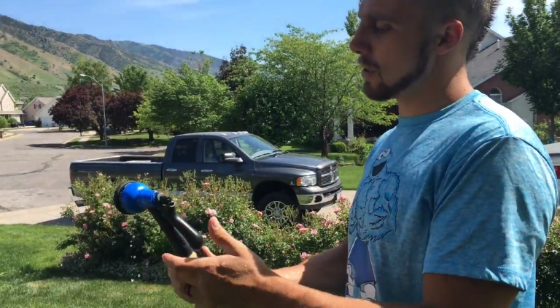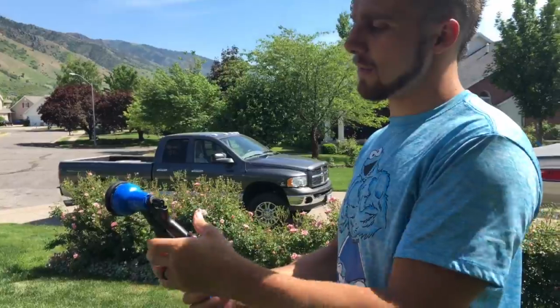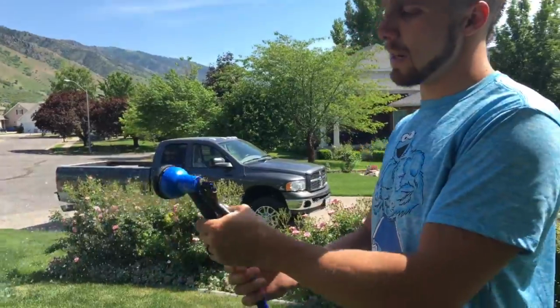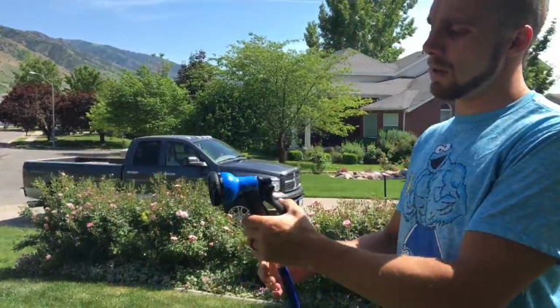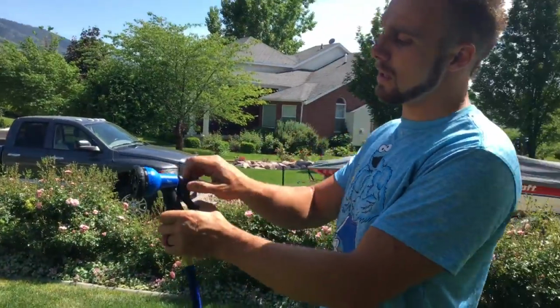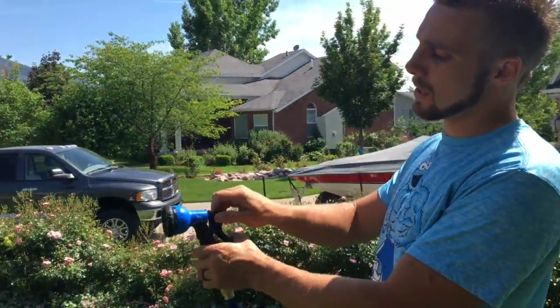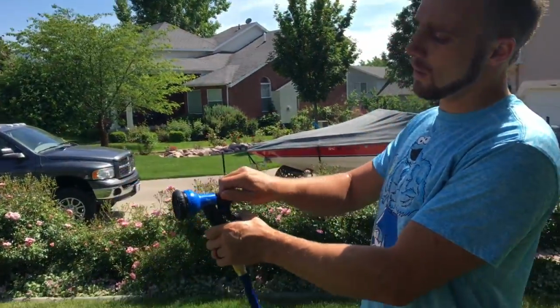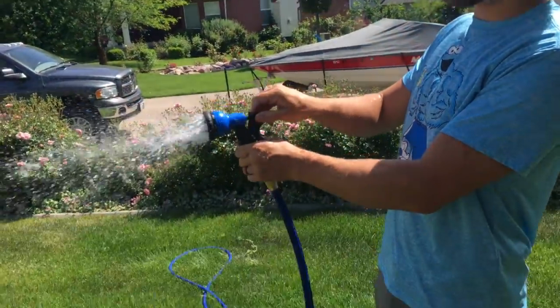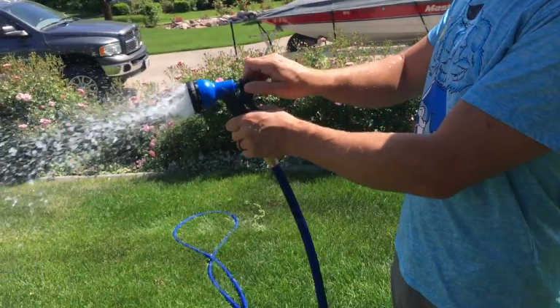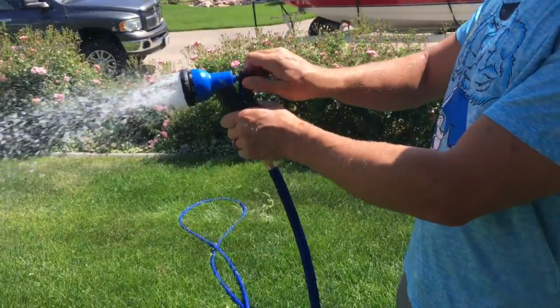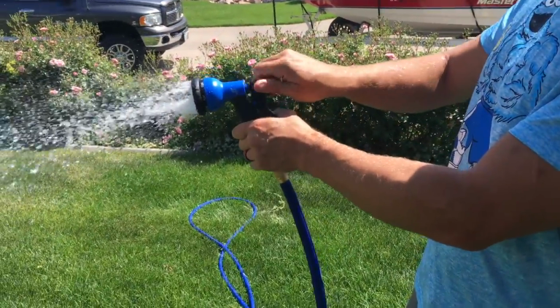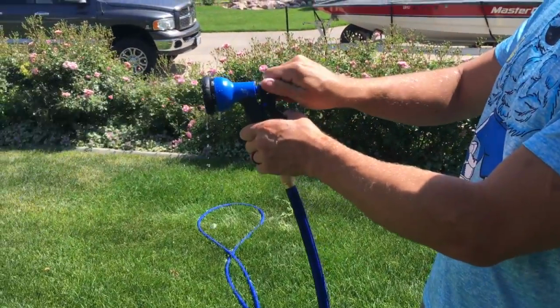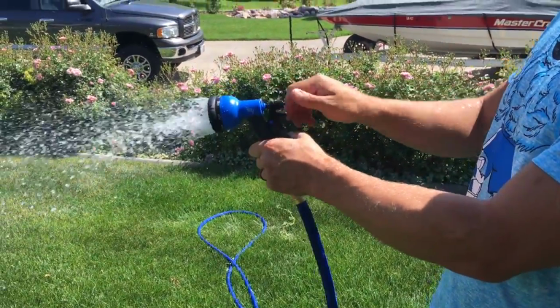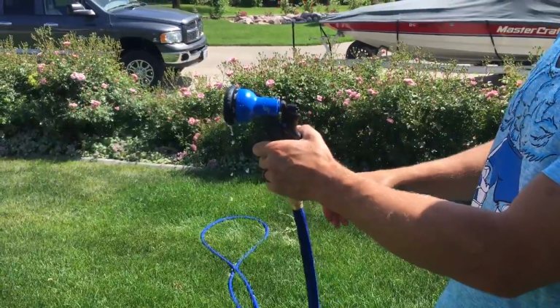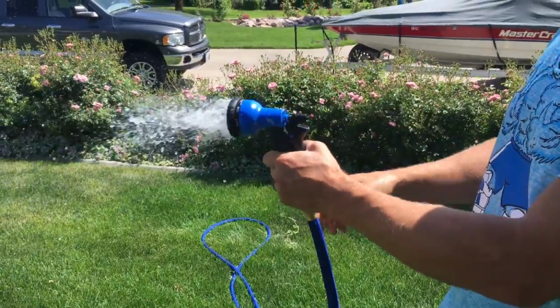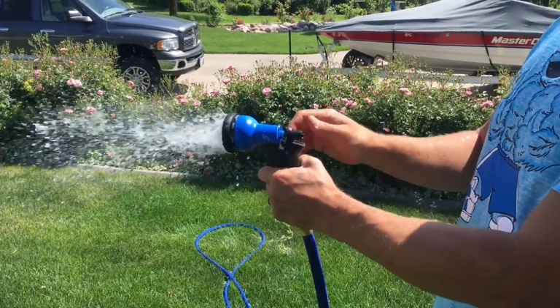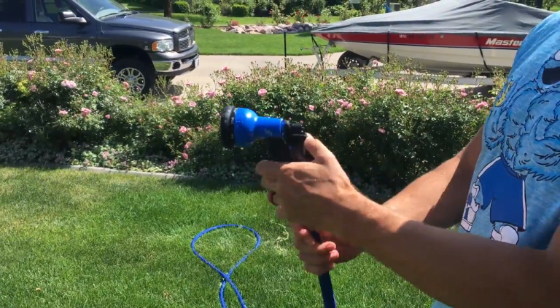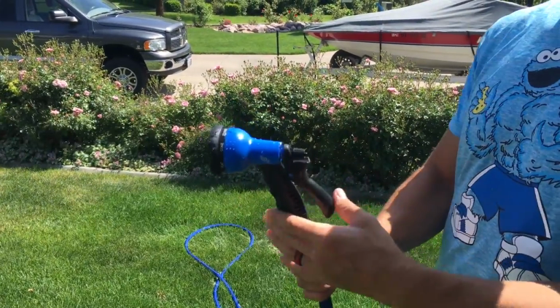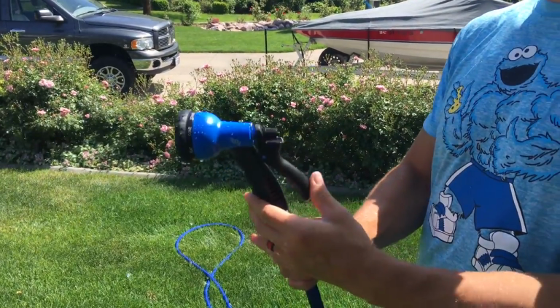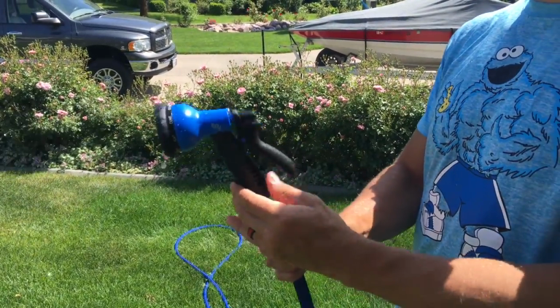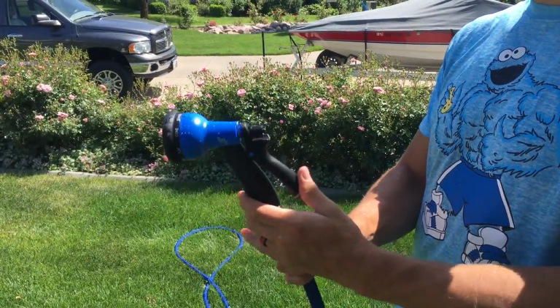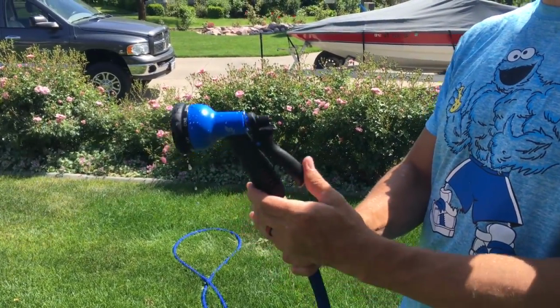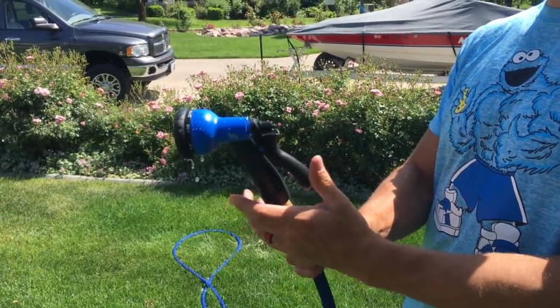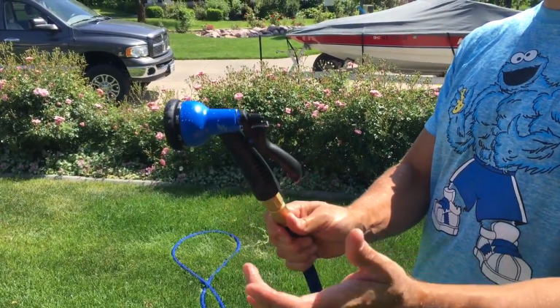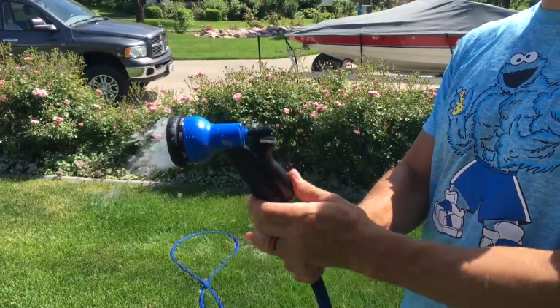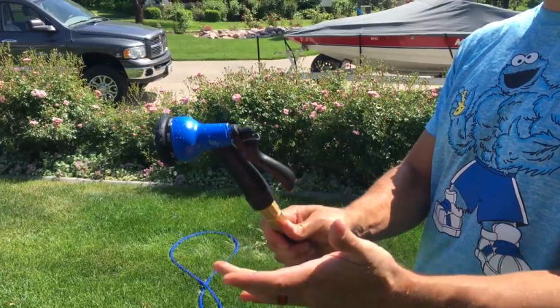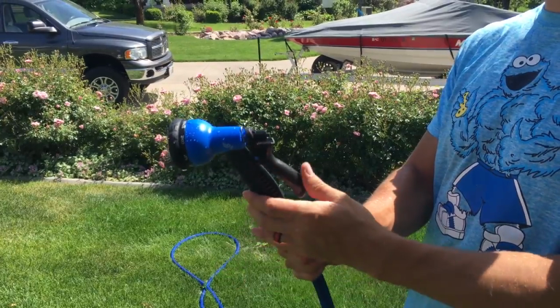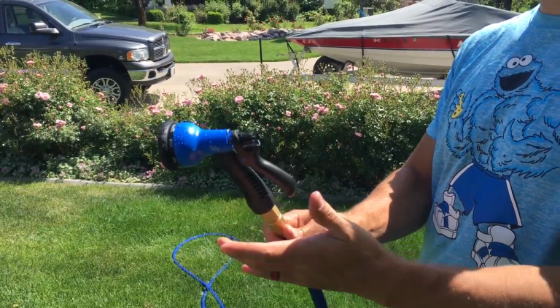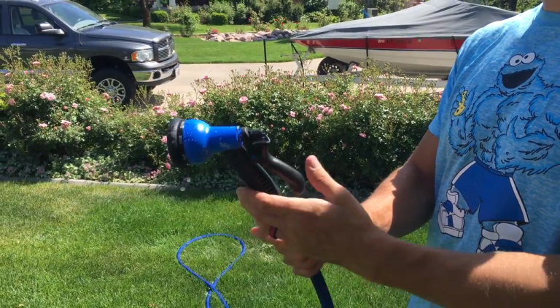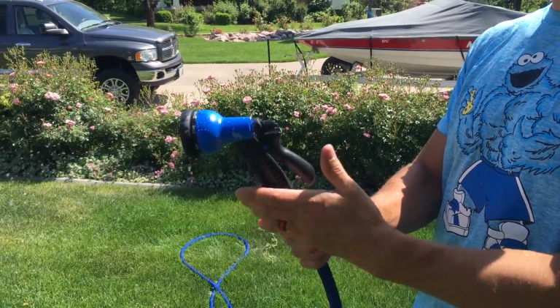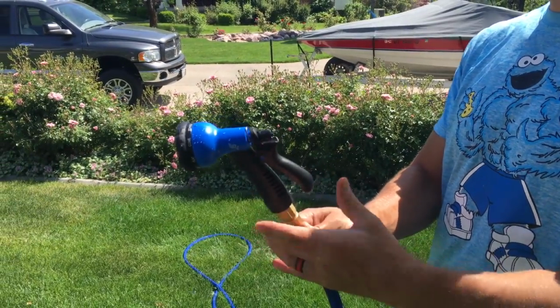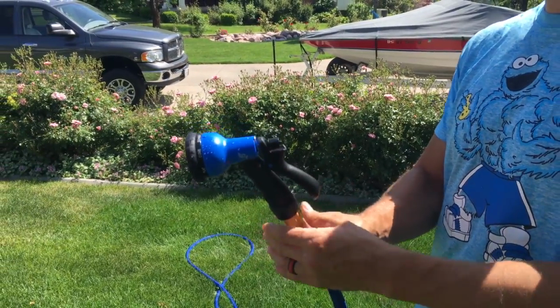The head shuts off nice and tight when you want it to. Here you can adjust the flow — tighten that up a little more or less. It's a good solid handle. You can see it shuts off completely when you let go, not like some where it leaks all the time.